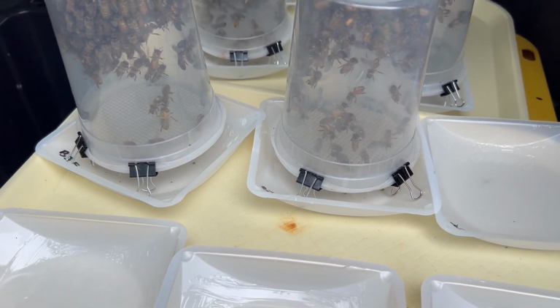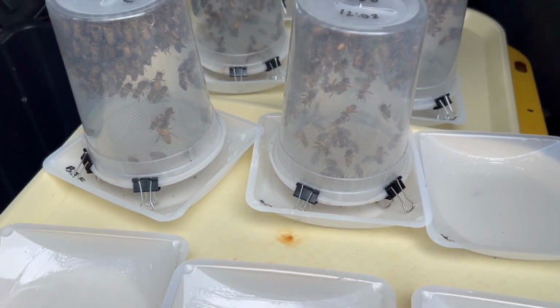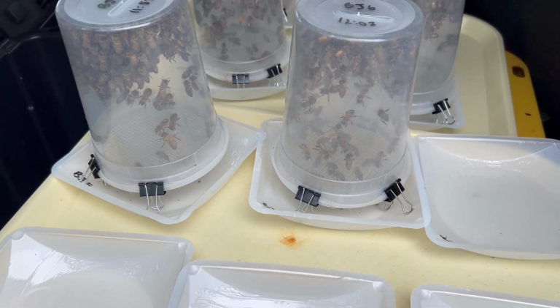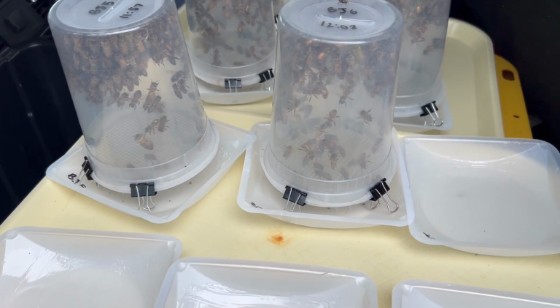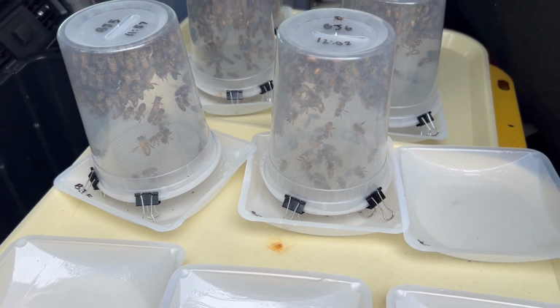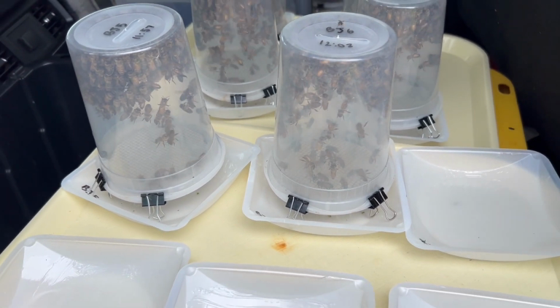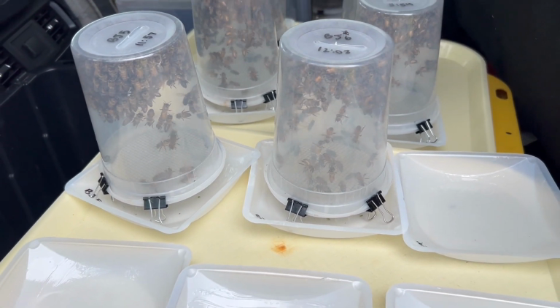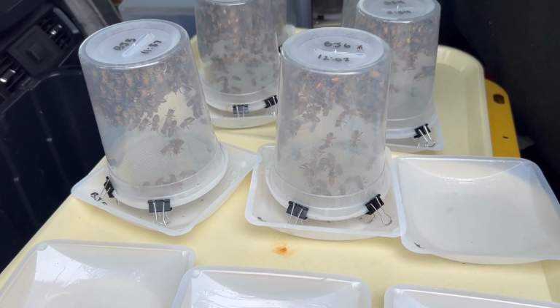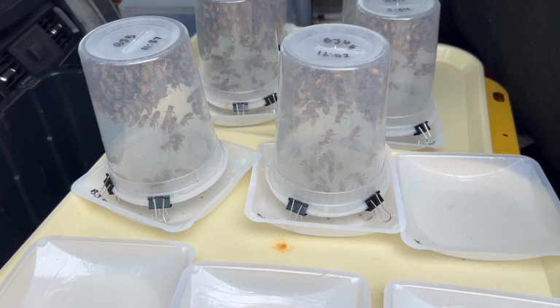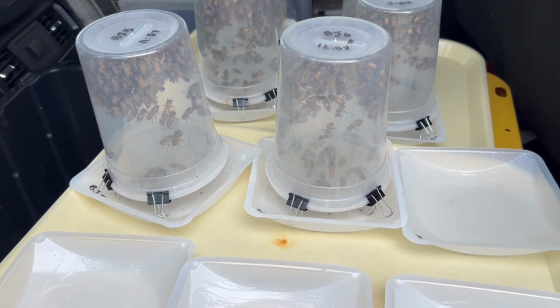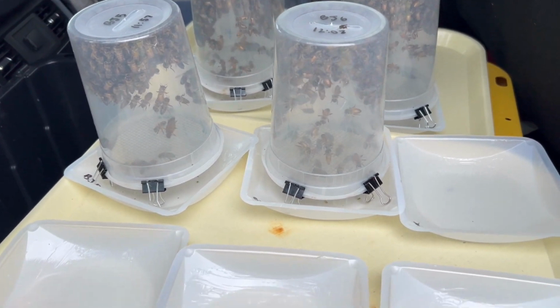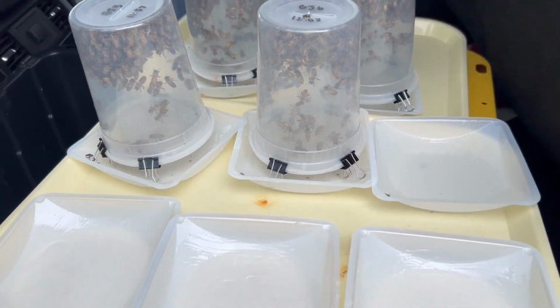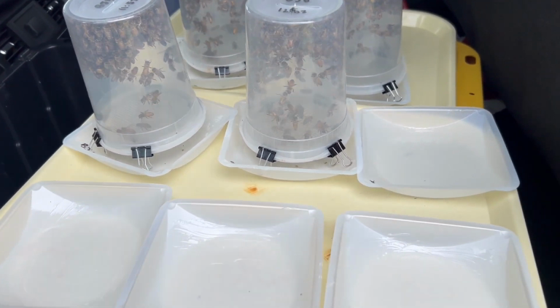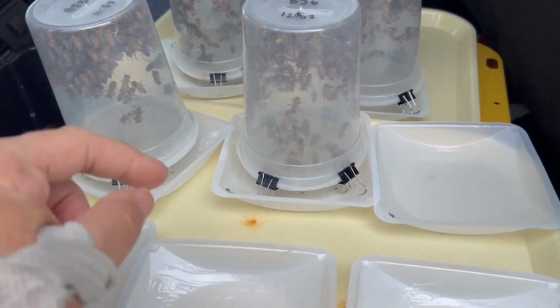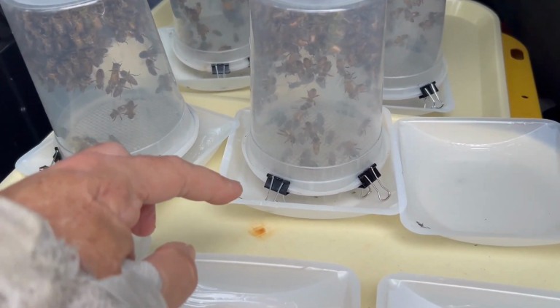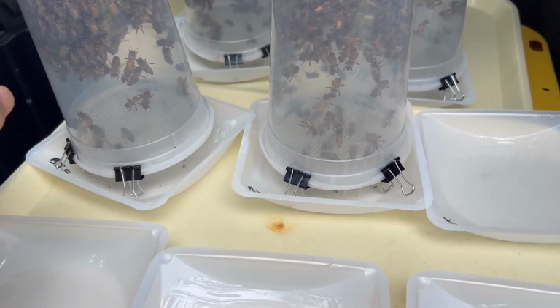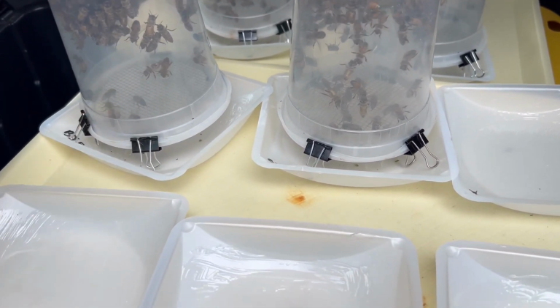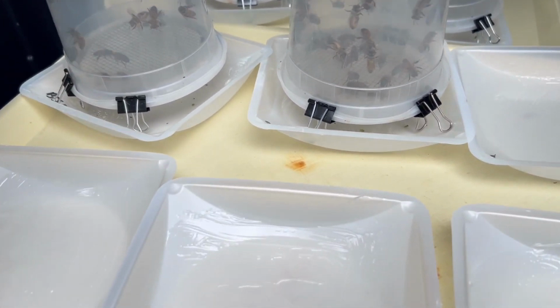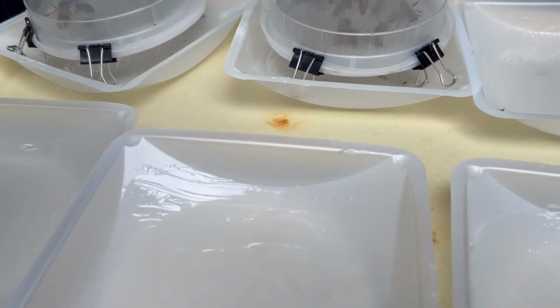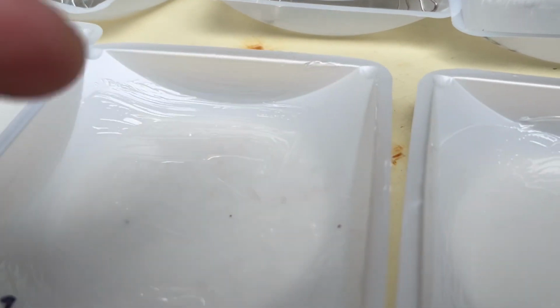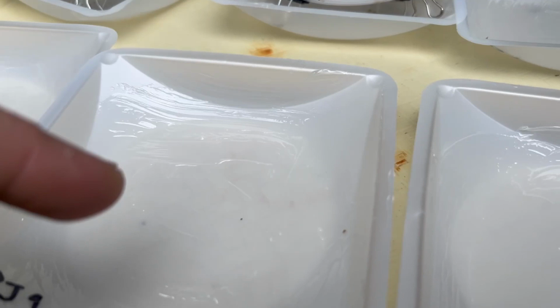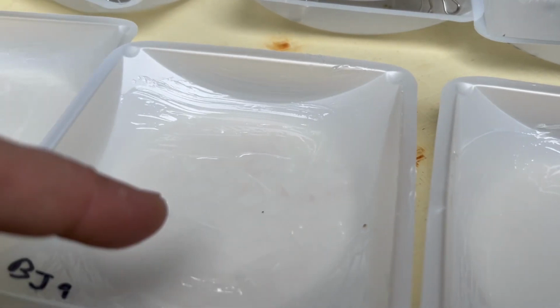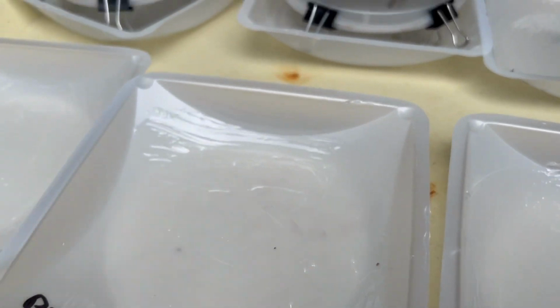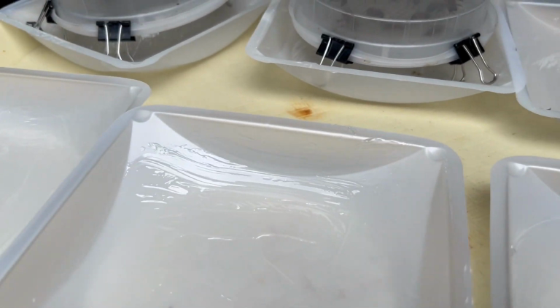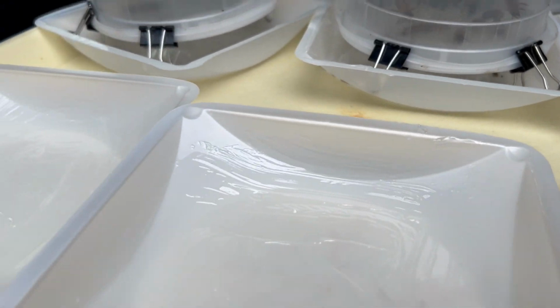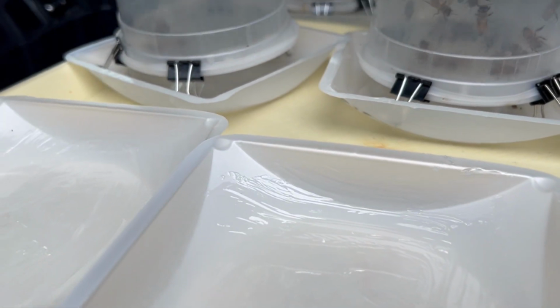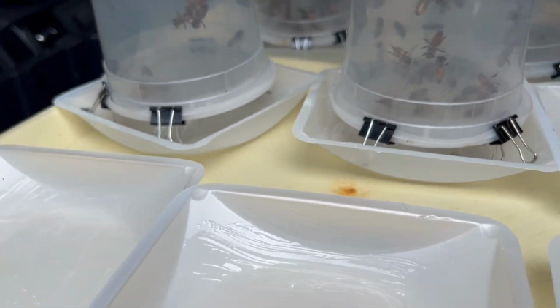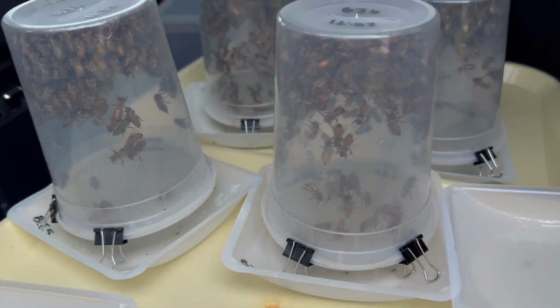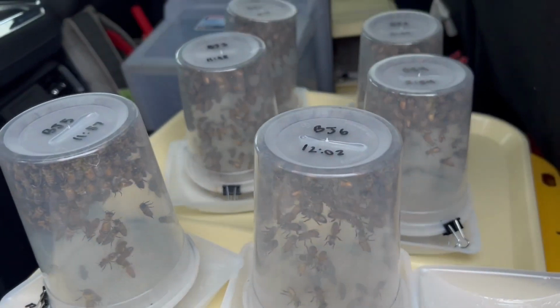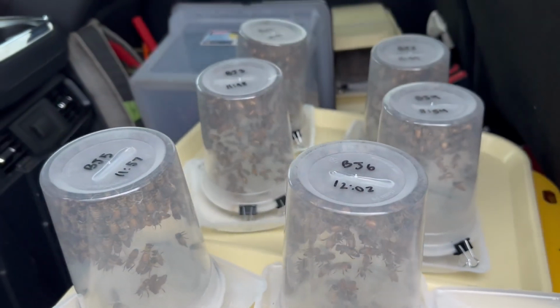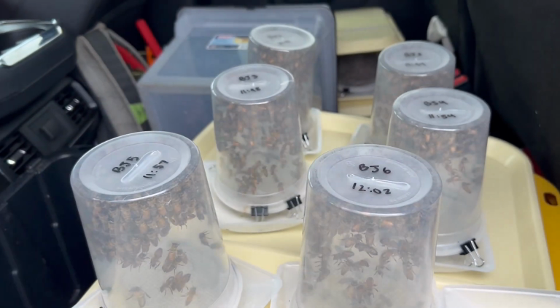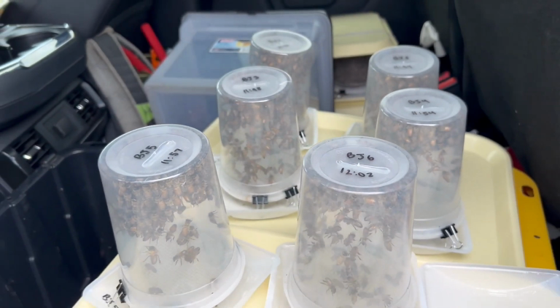You're doing ten samples in each yard, right? Yes sir. Okay, I can see the clips here and the Vaseline right in here, and the mites fall down. All right, makes sense.